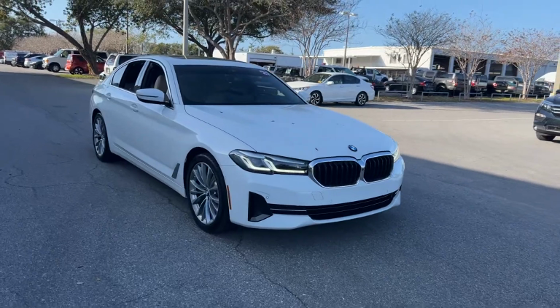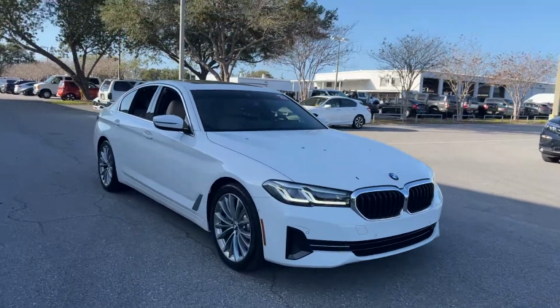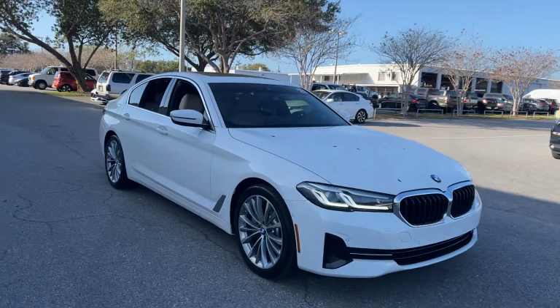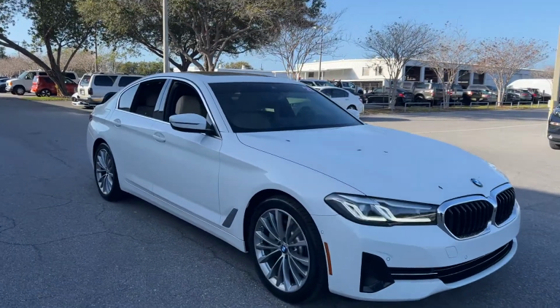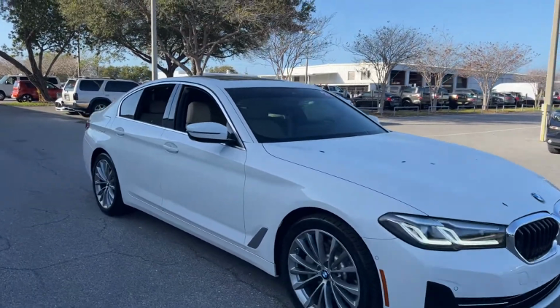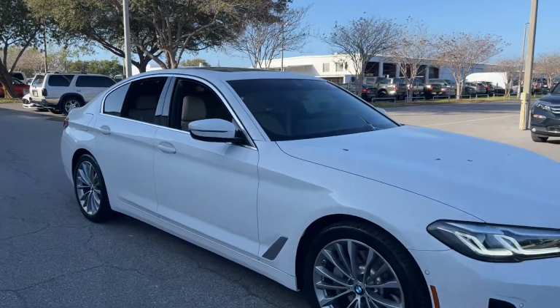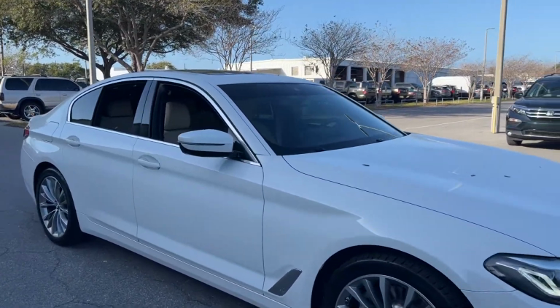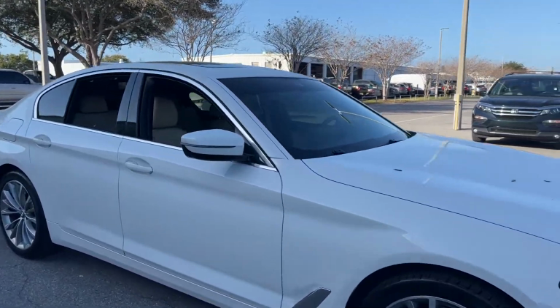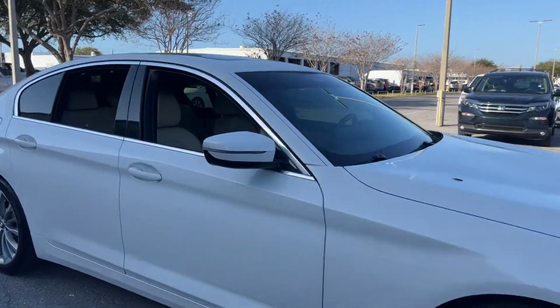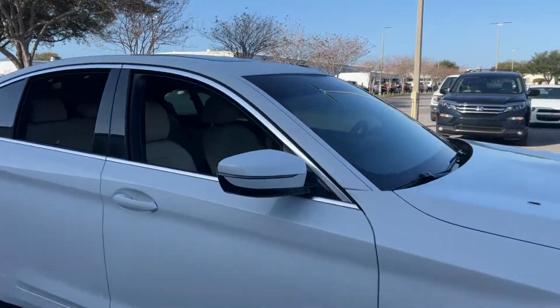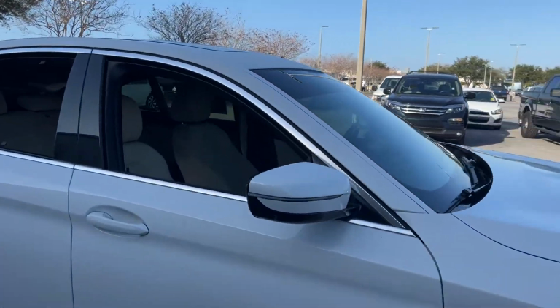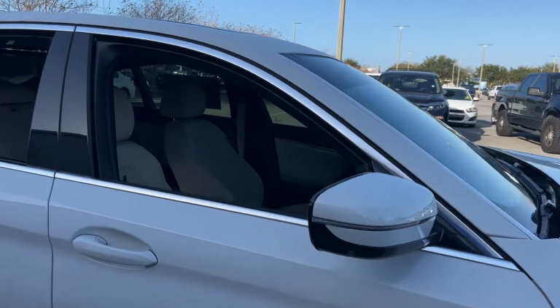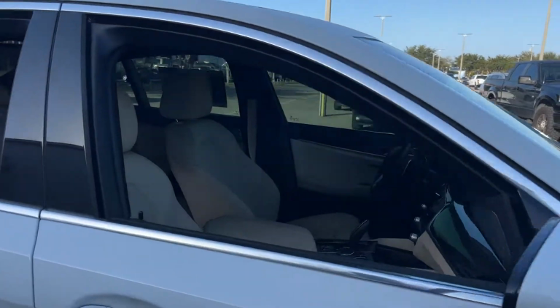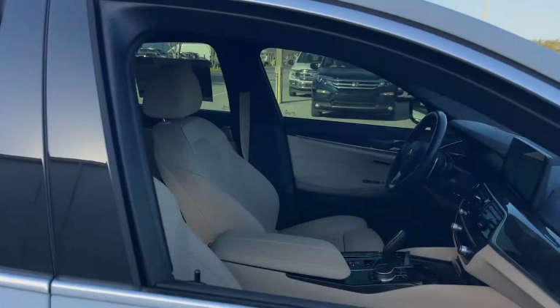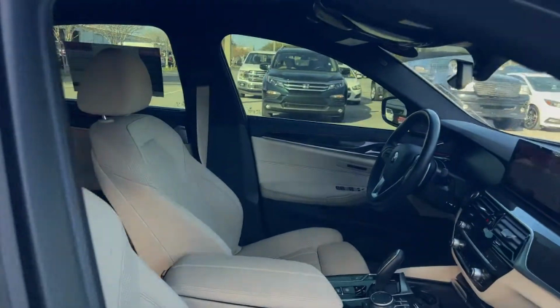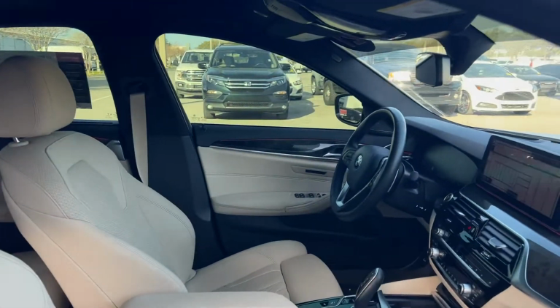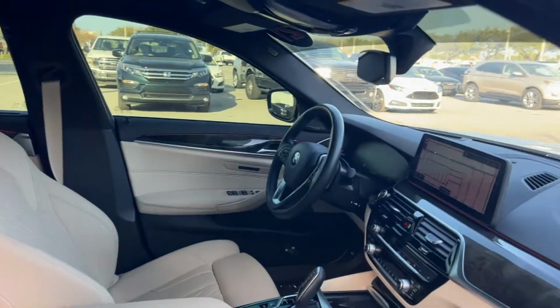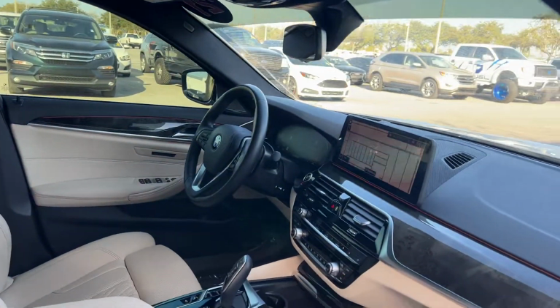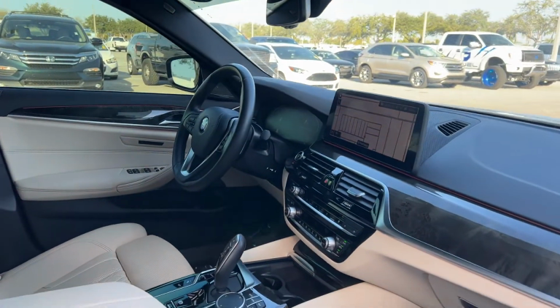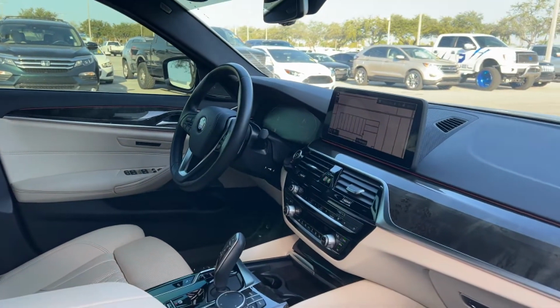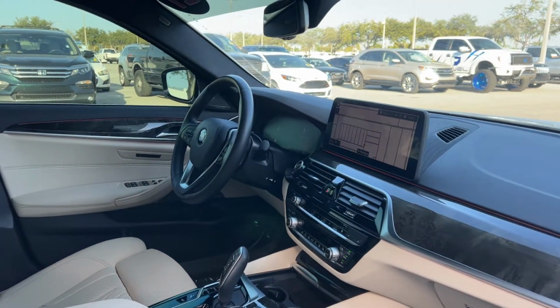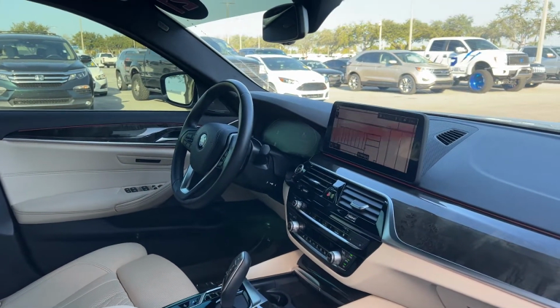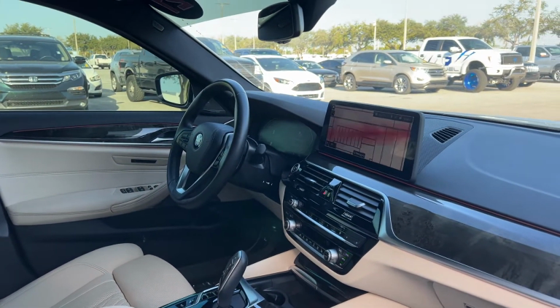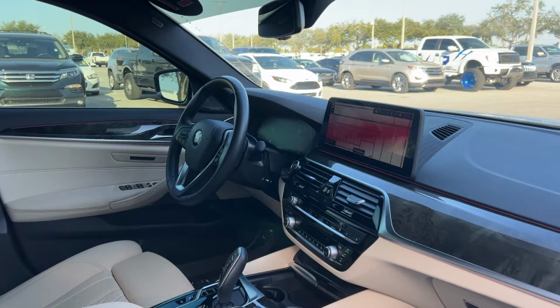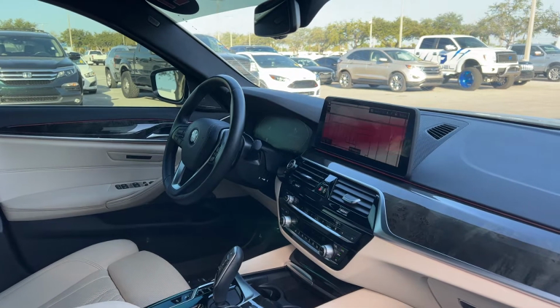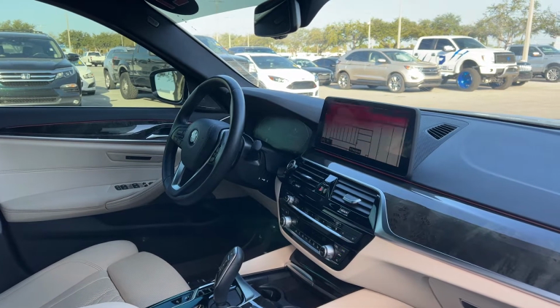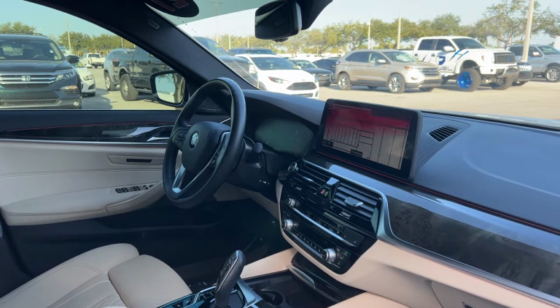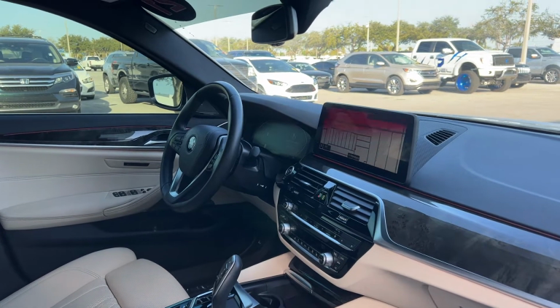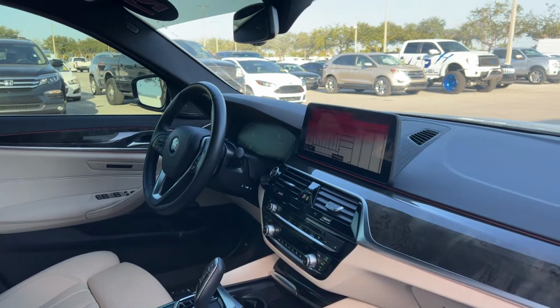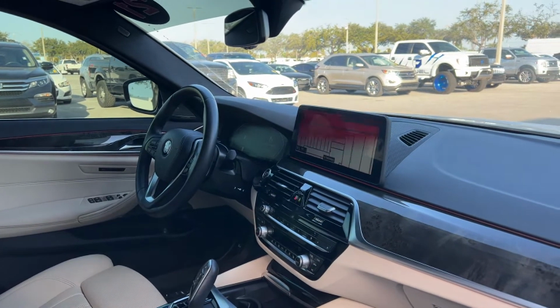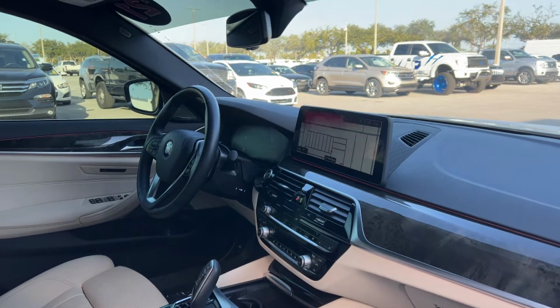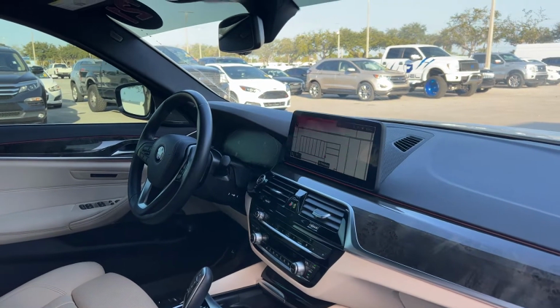This is a 2021 BMW 530i sedan. White over beige leather interior, dual power seats, memory seating on the driver's side, power windows, locks and mirrors, leather wrapped steering wheel, and paddle shifters.